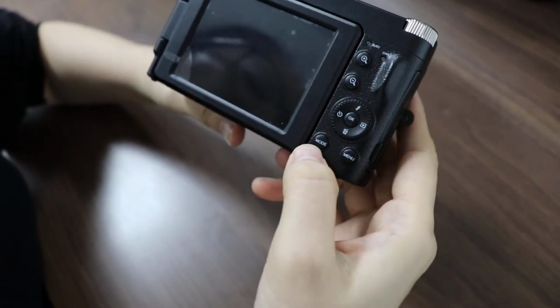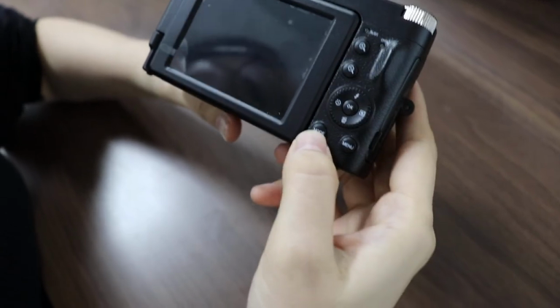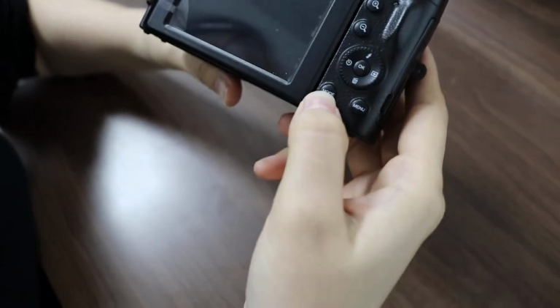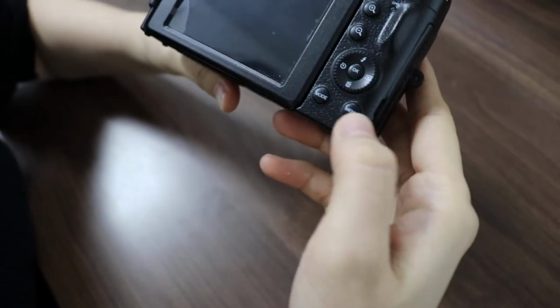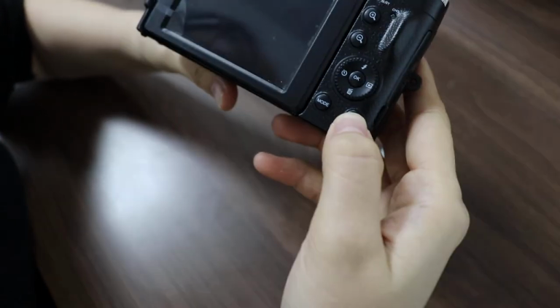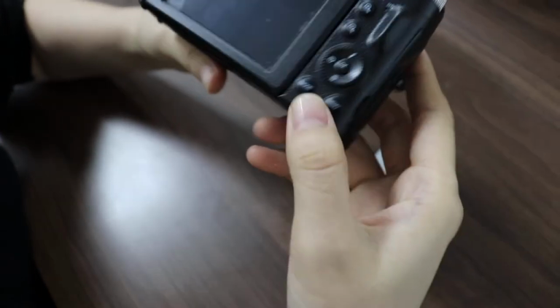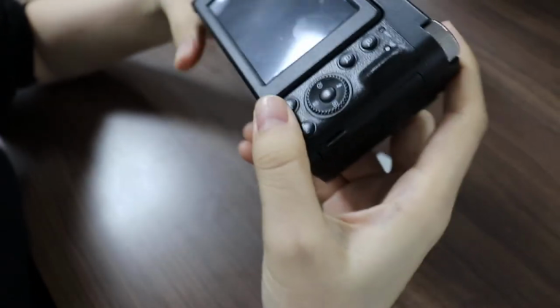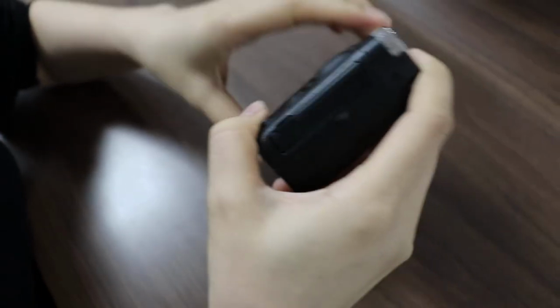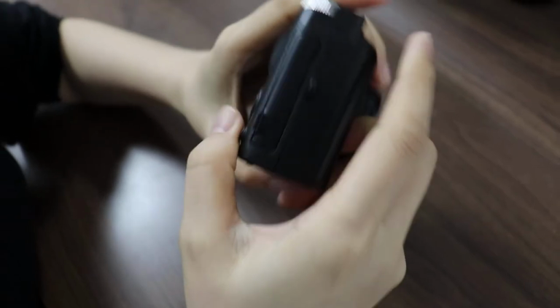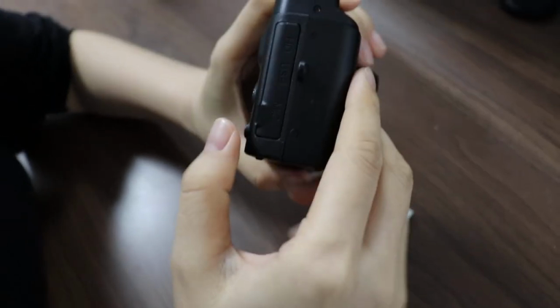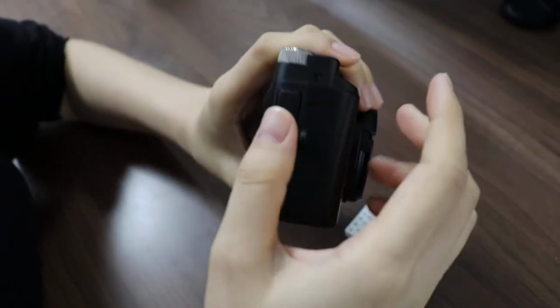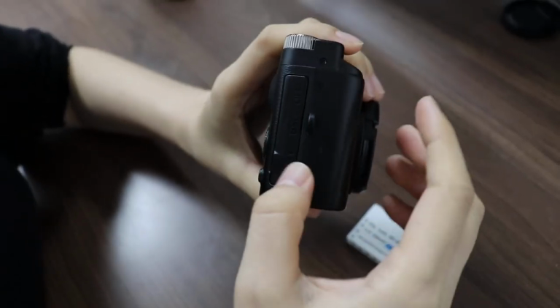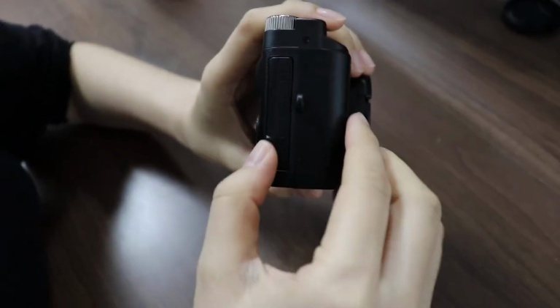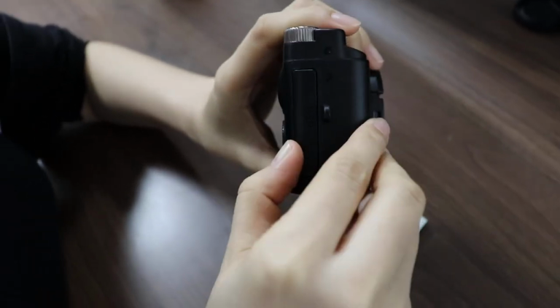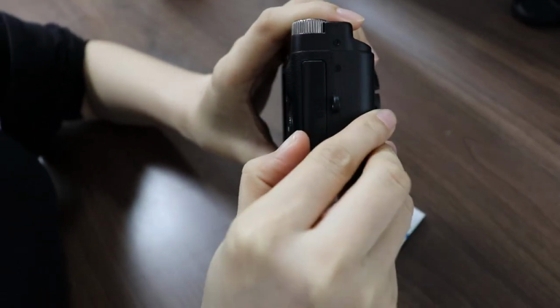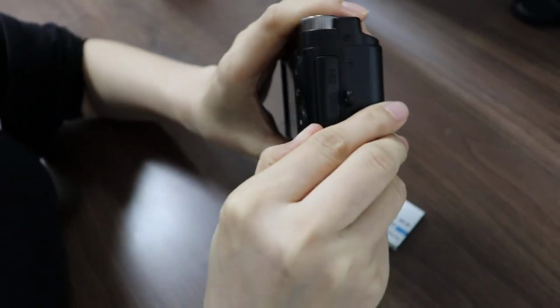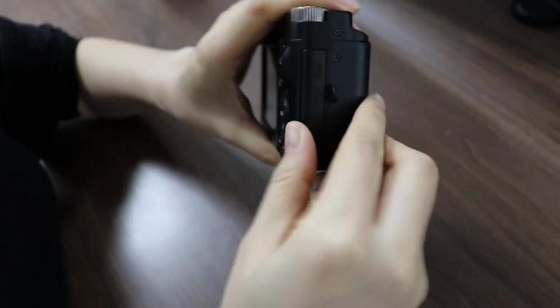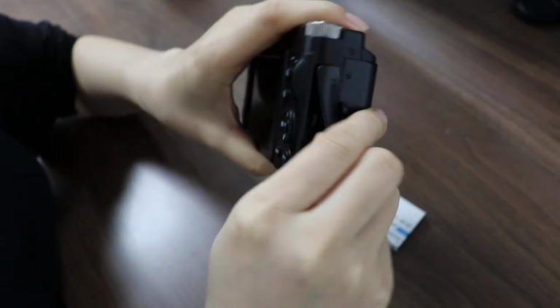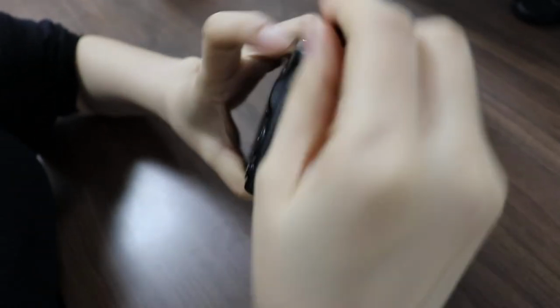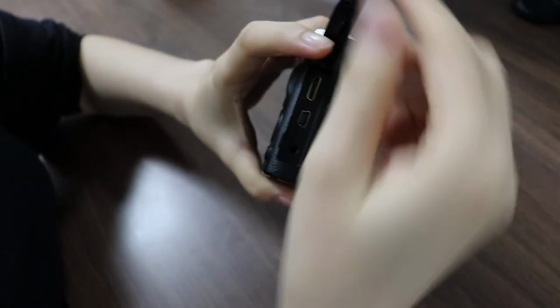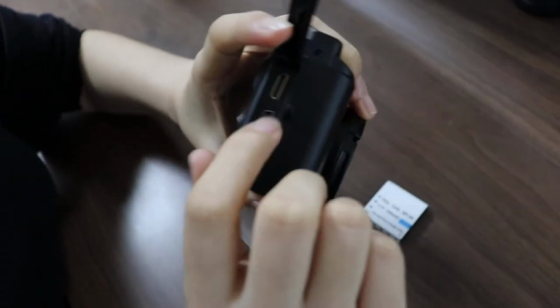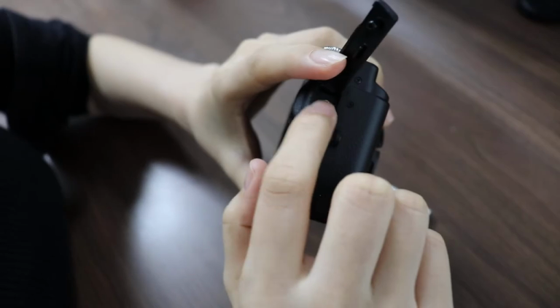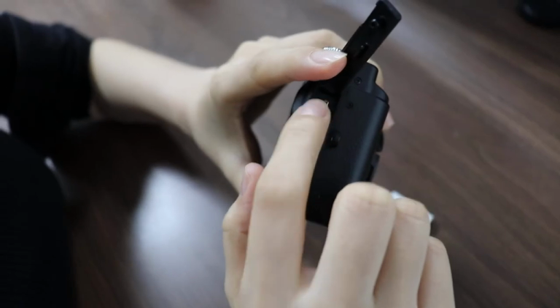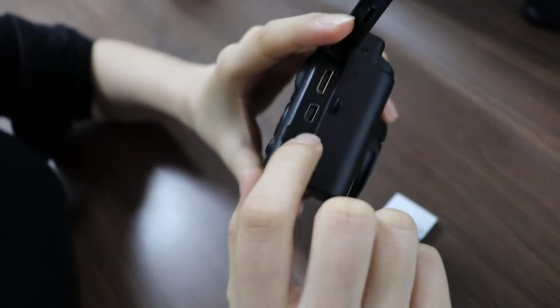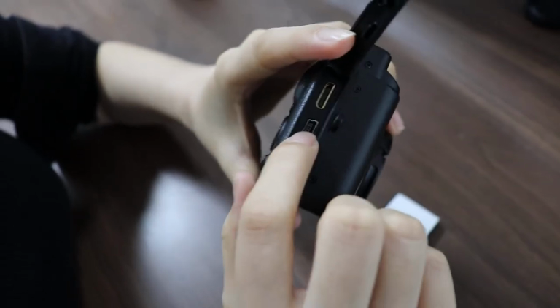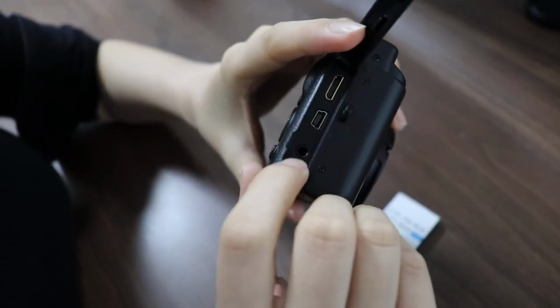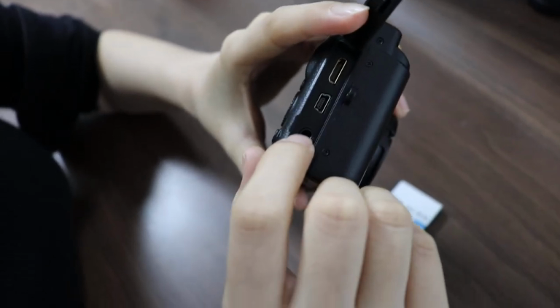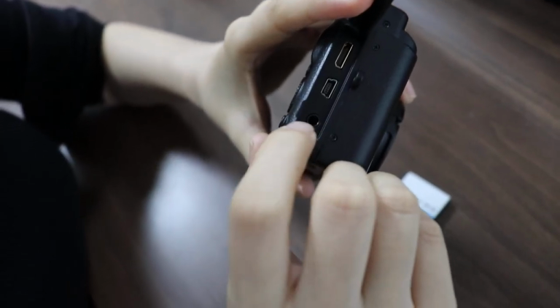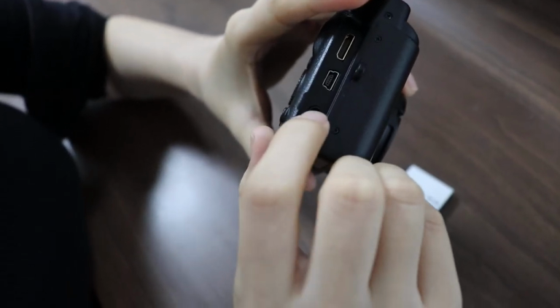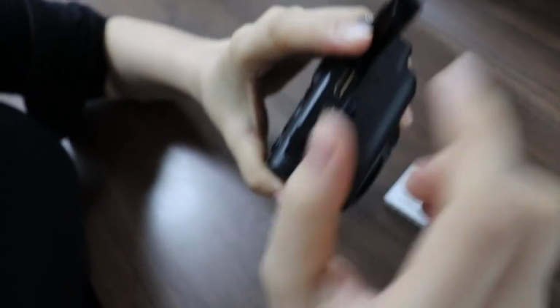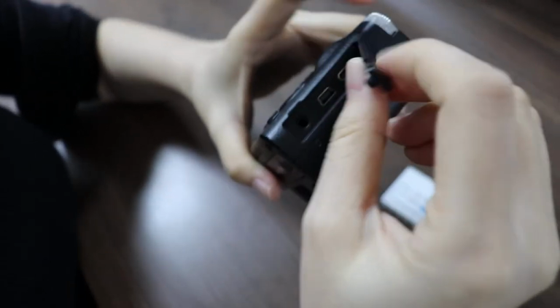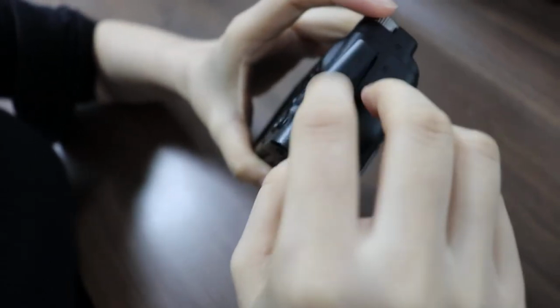And here the mode button and menu button. And here we have three slots: HDMI, USB, and MIC port.